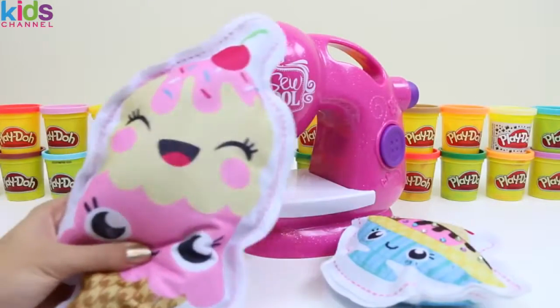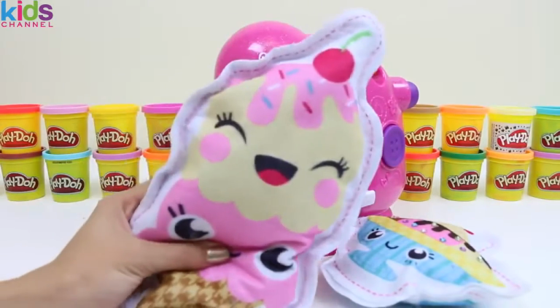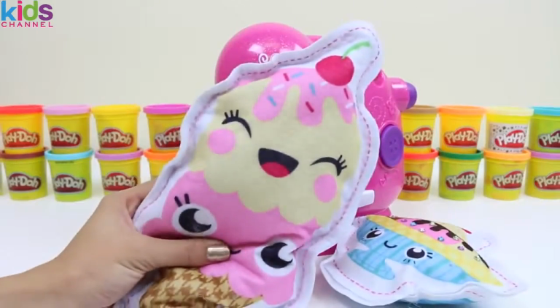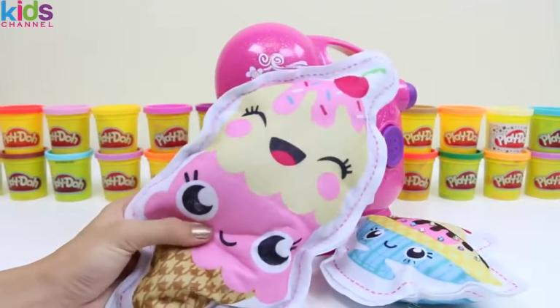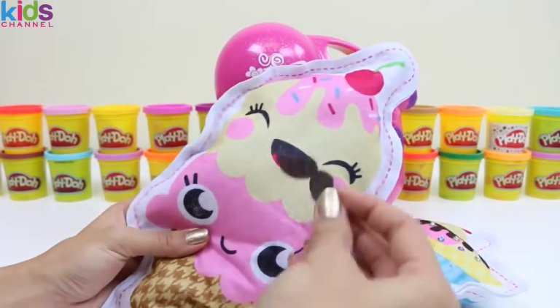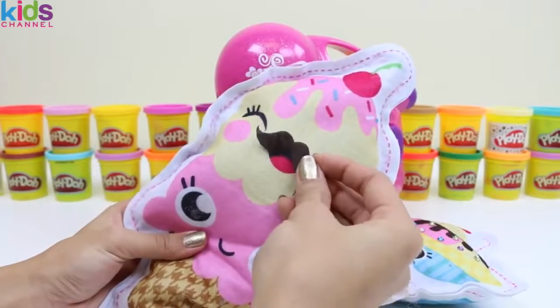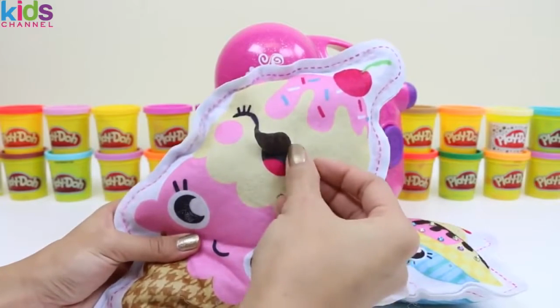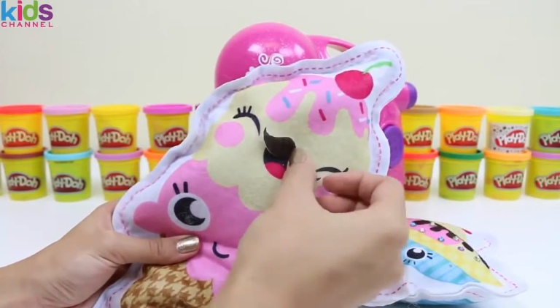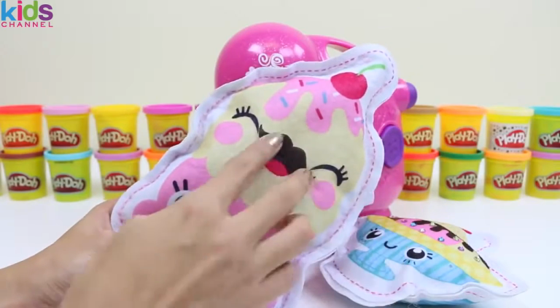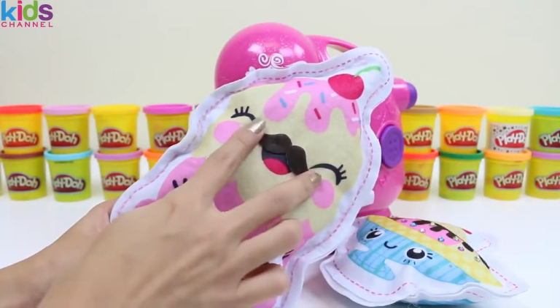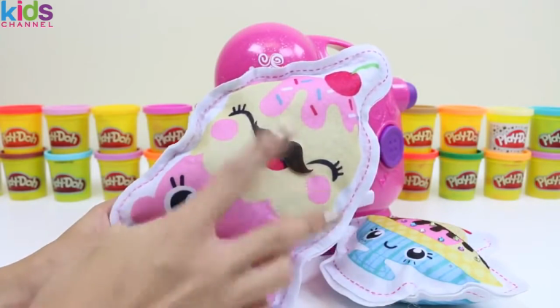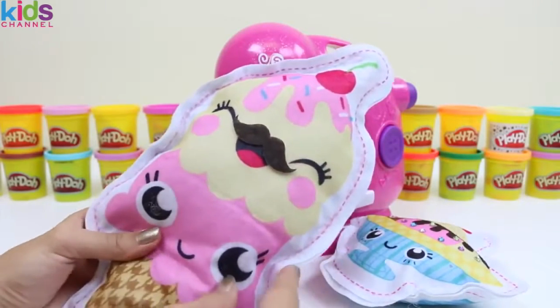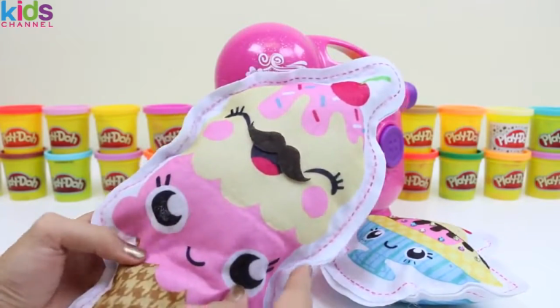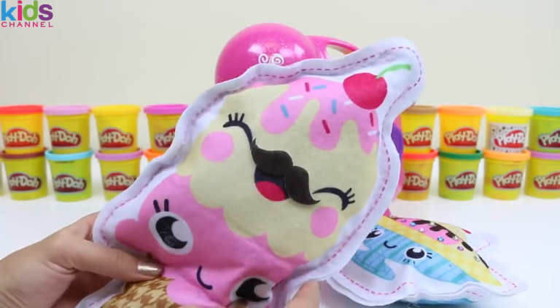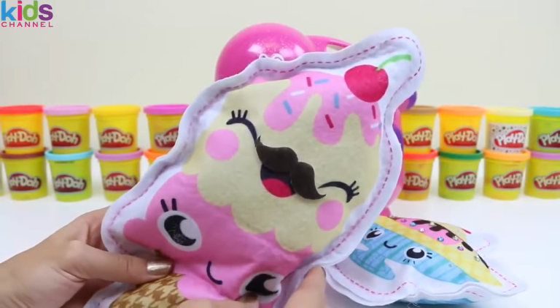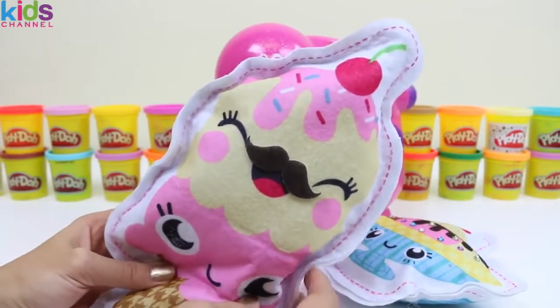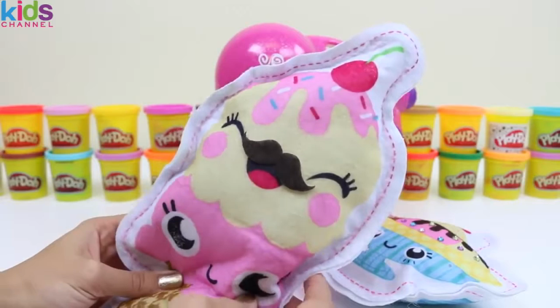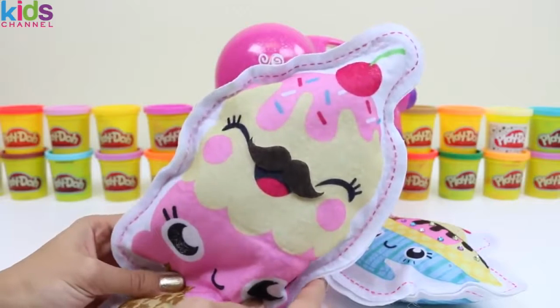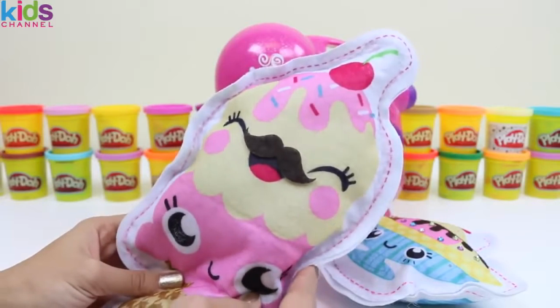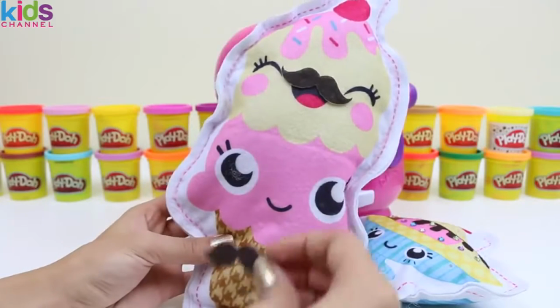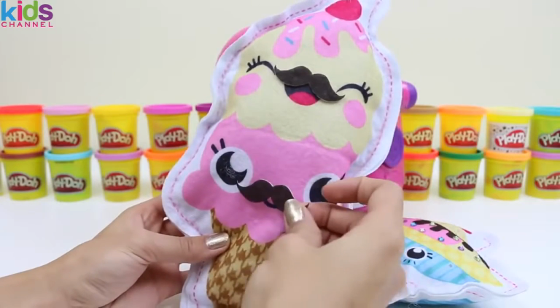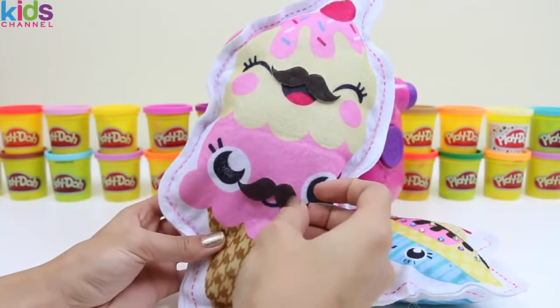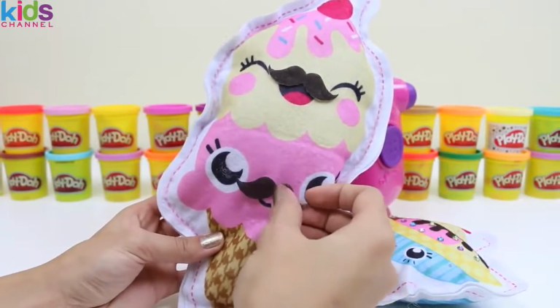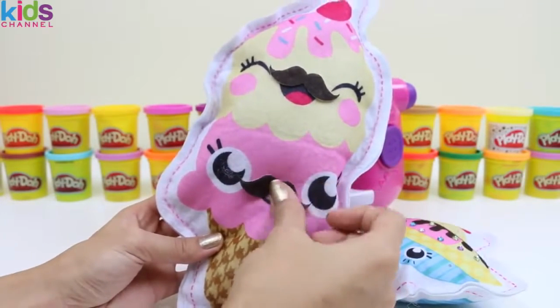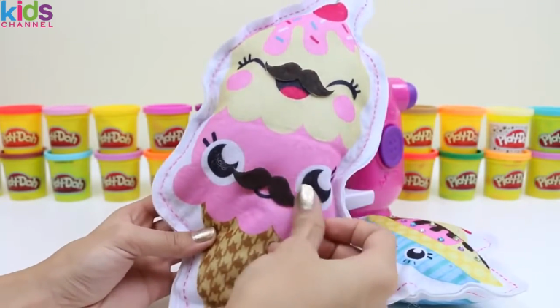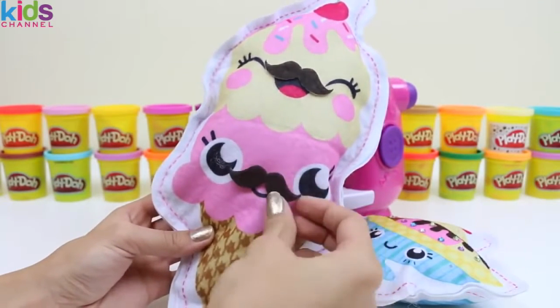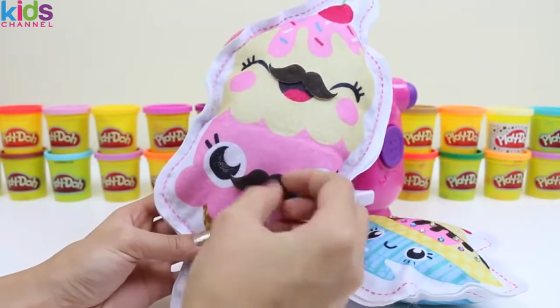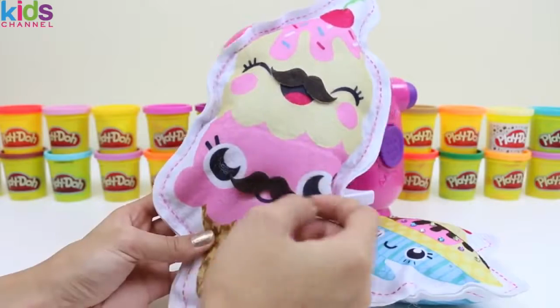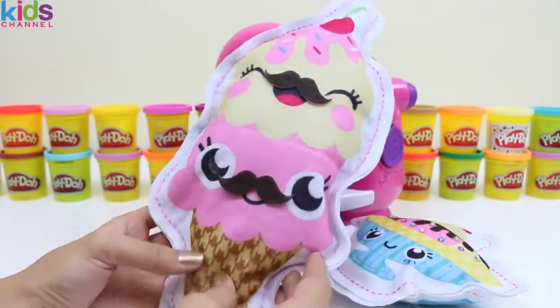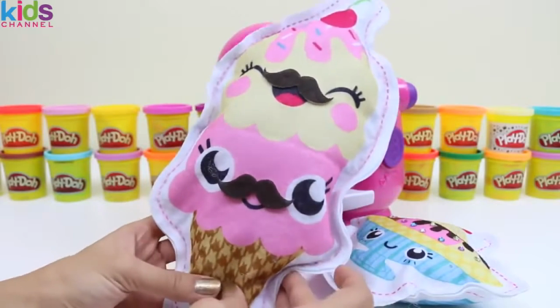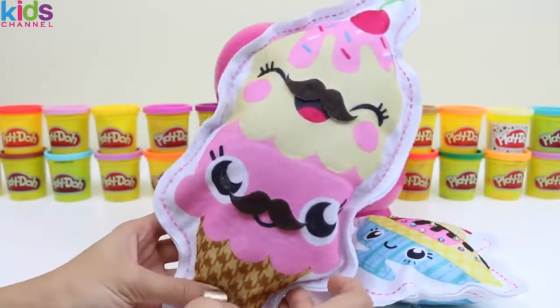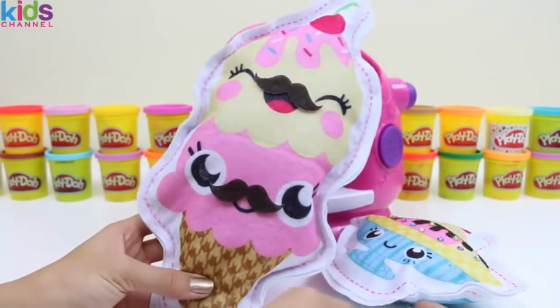Now let's pick something for Coney. How about this mustache? Oh, that's so cute. Coney must ask you a question — did you like this video? If so, give it a thumbs up!